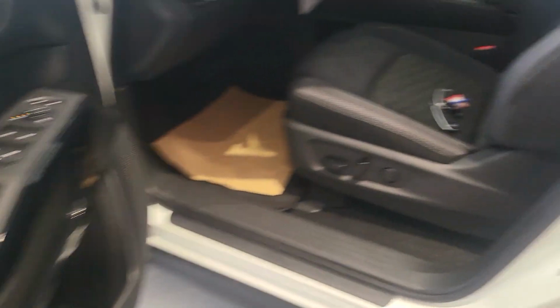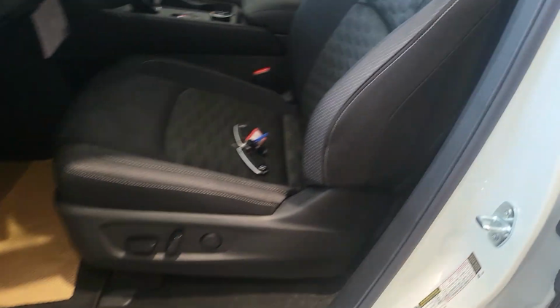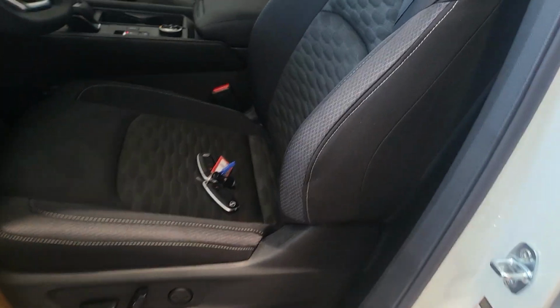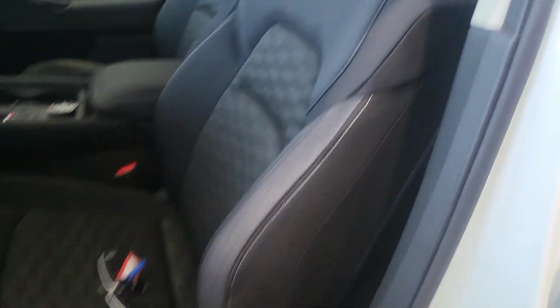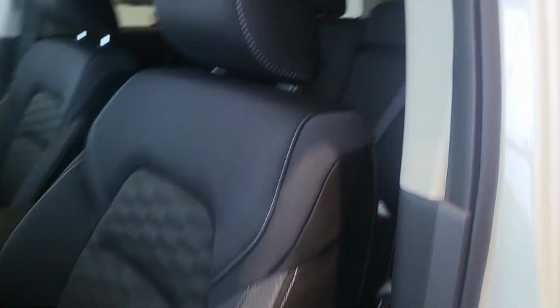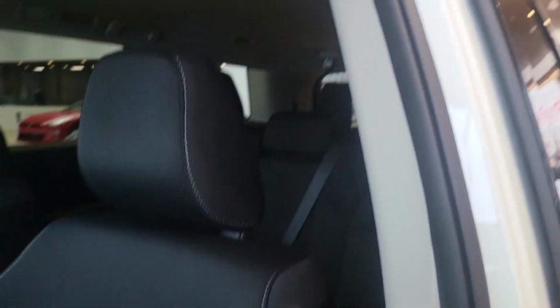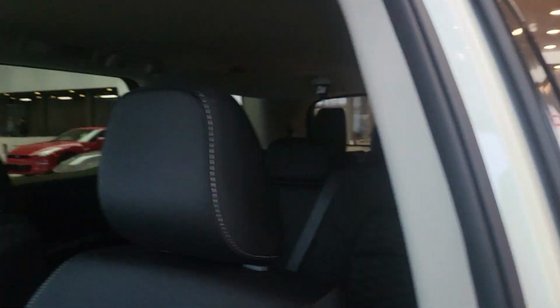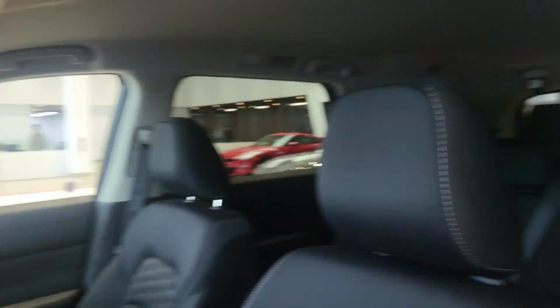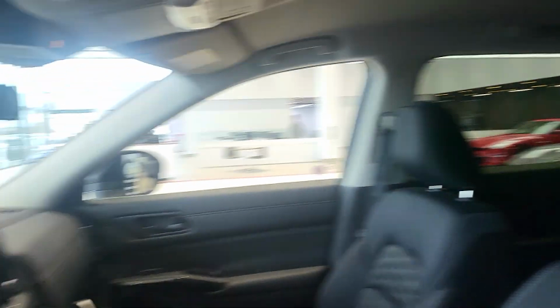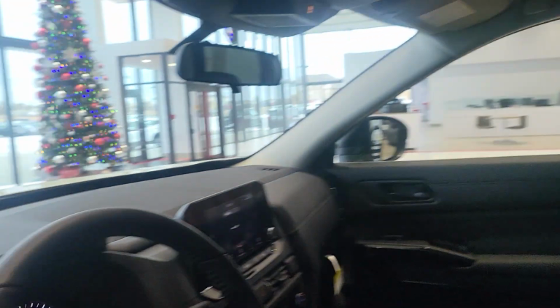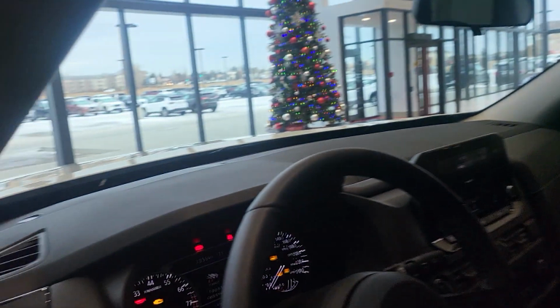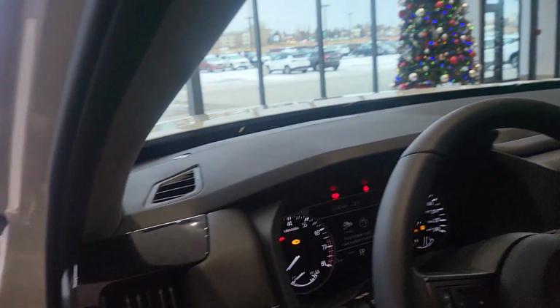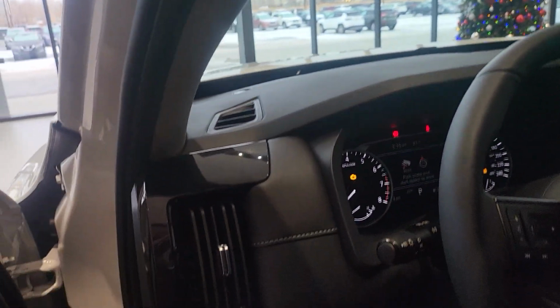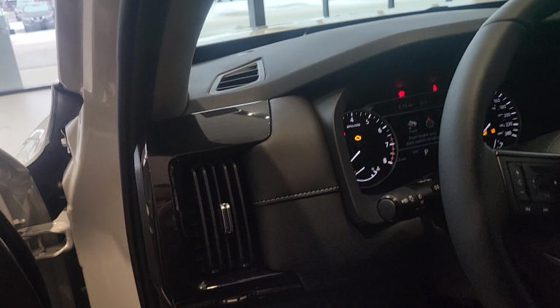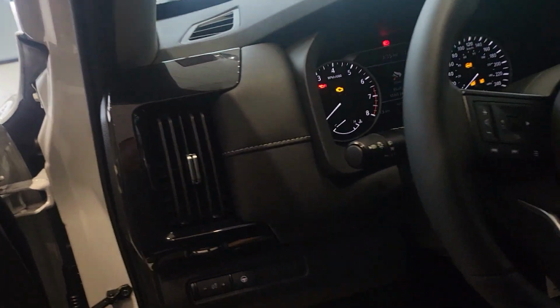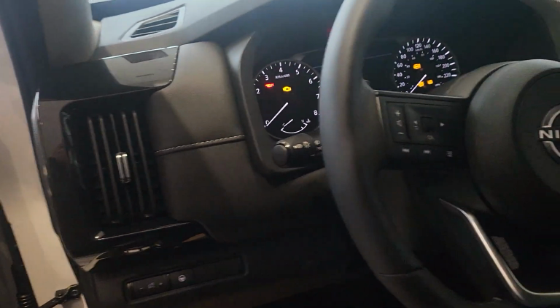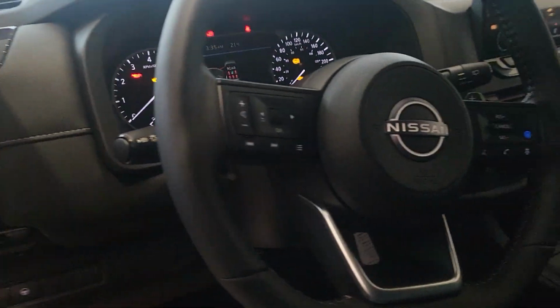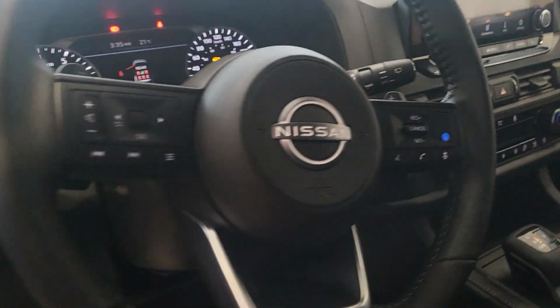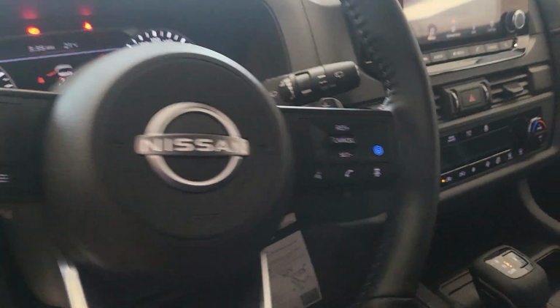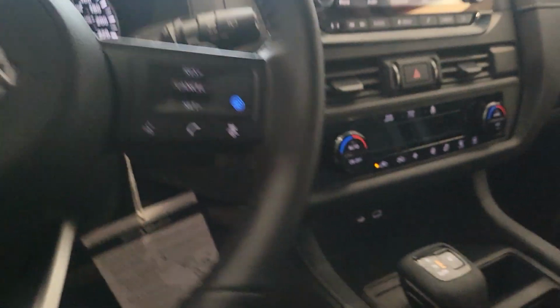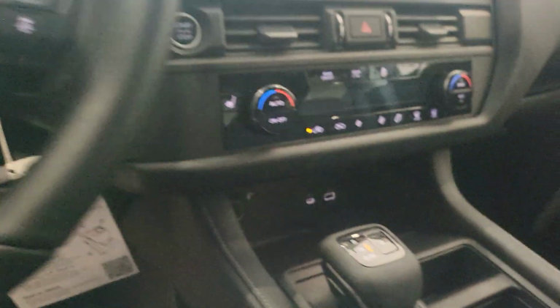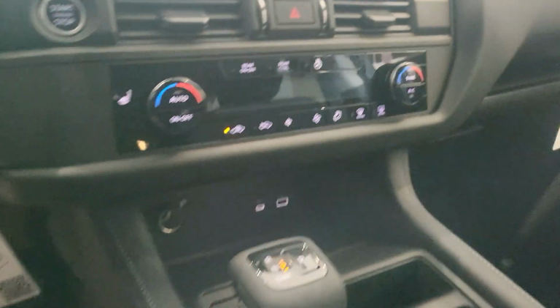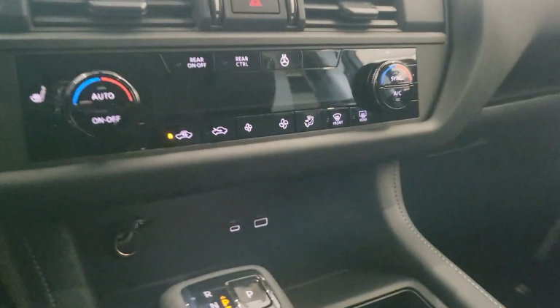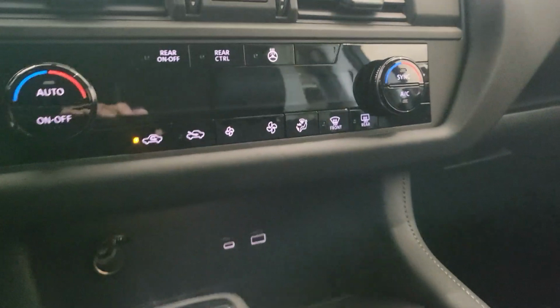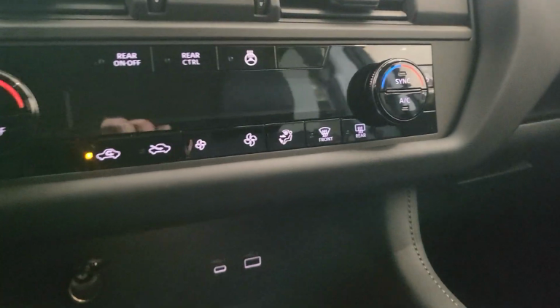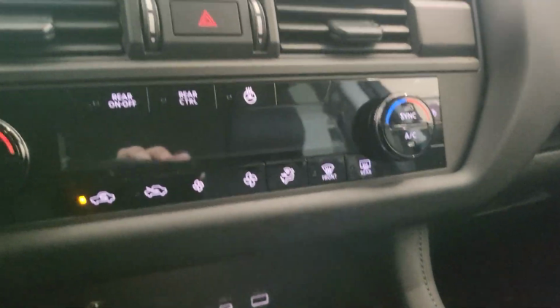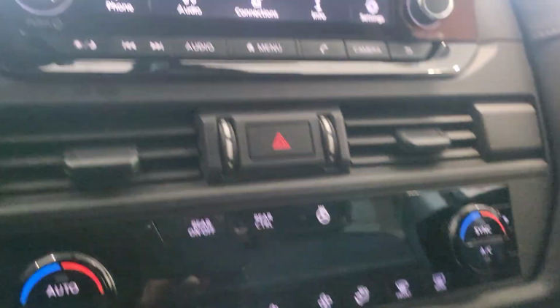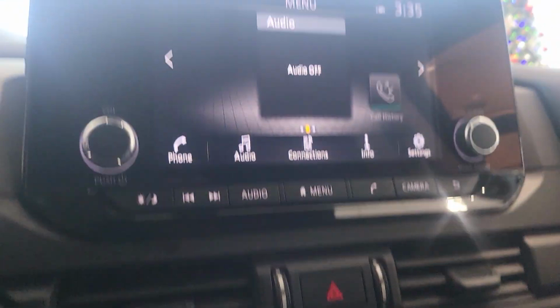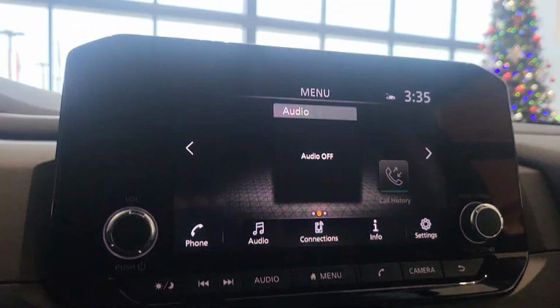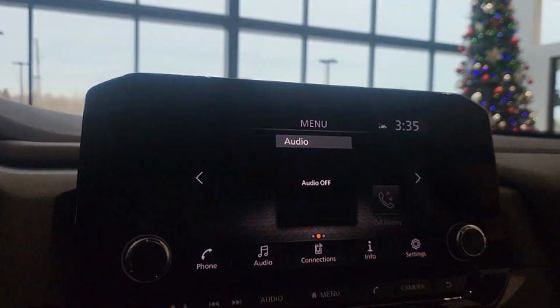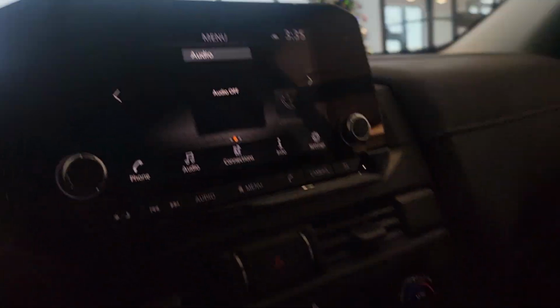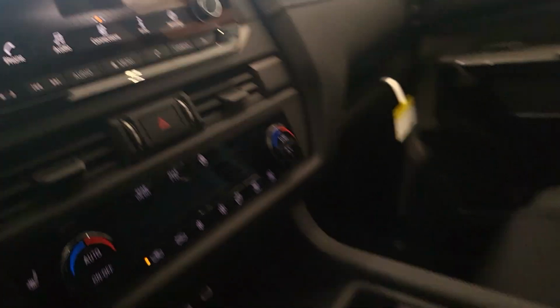Even the S trim has power seats, power windows, power locks, dual climate control, heated steering wheel, and heated seats. It also has Apple CarPlay and Android Auto with seven different terrain modes.